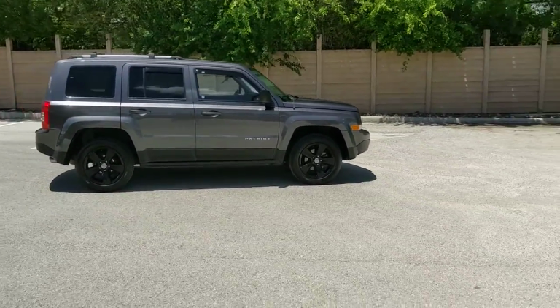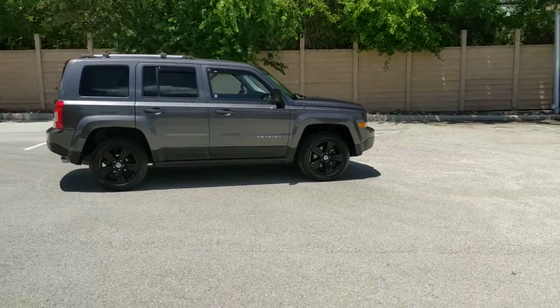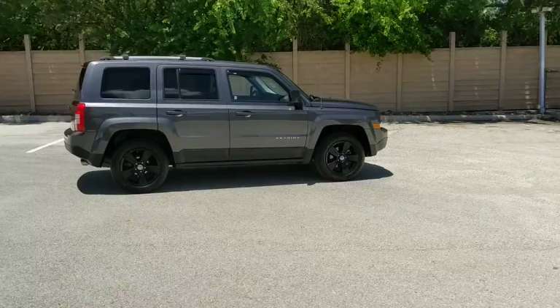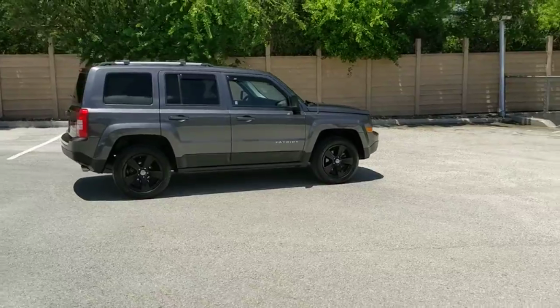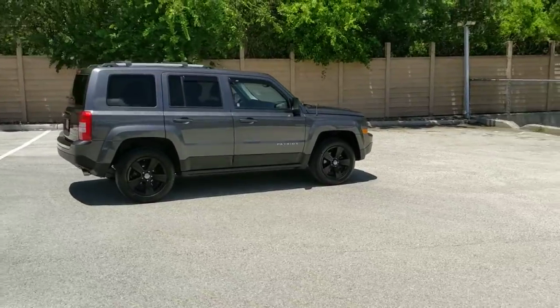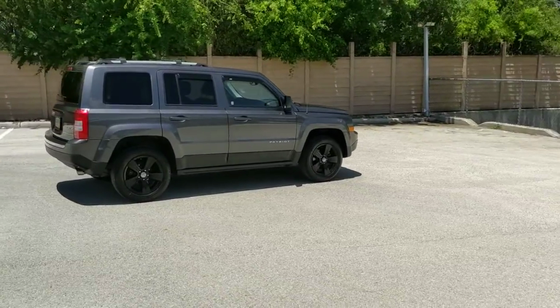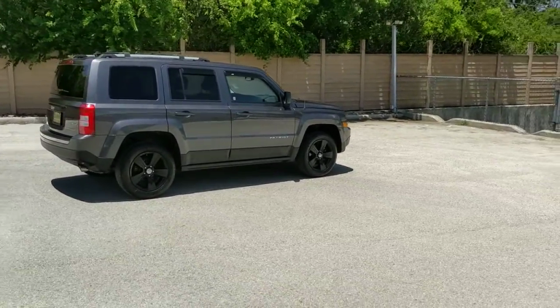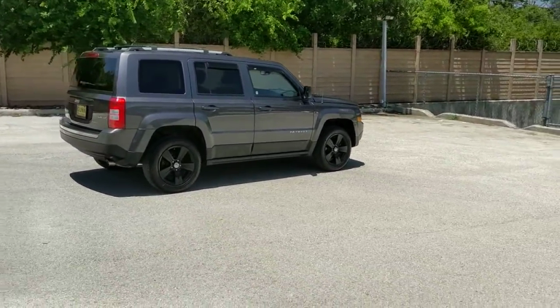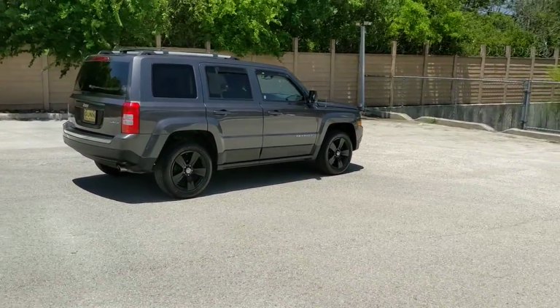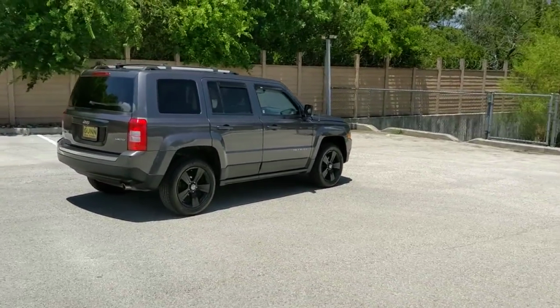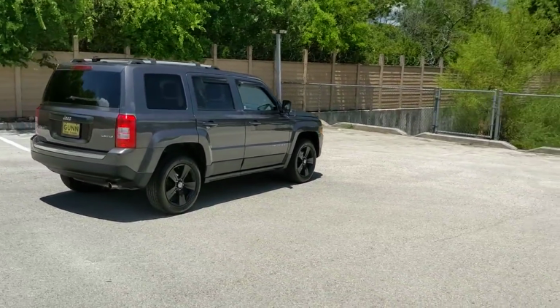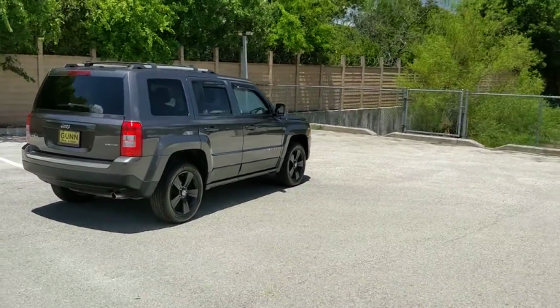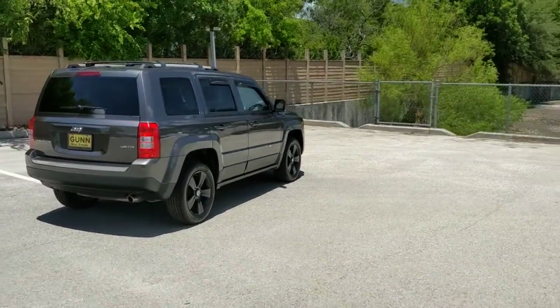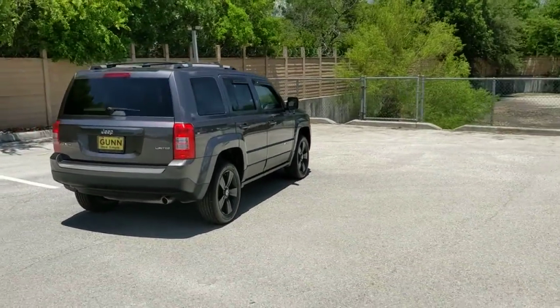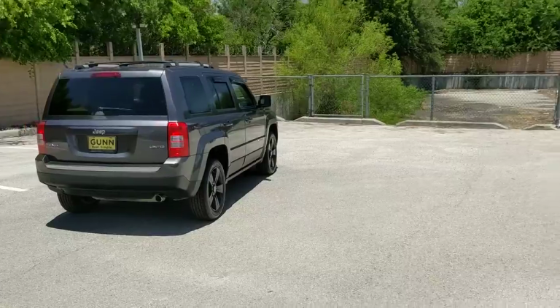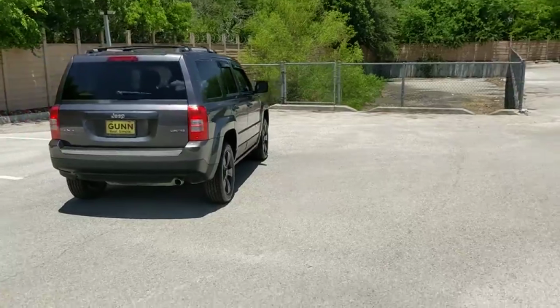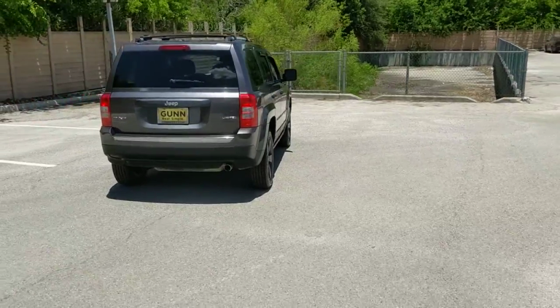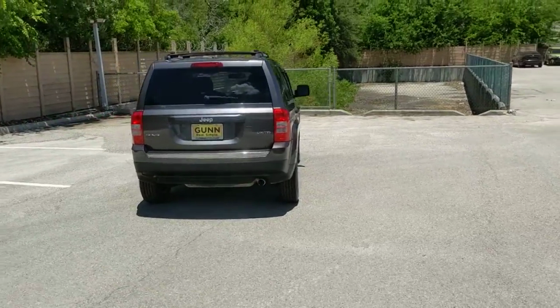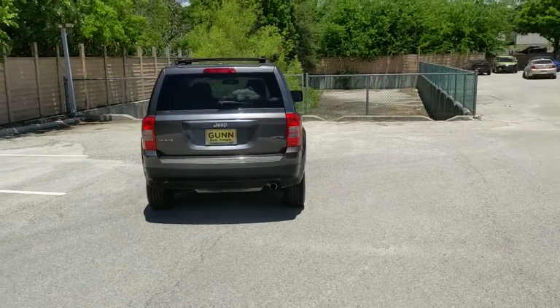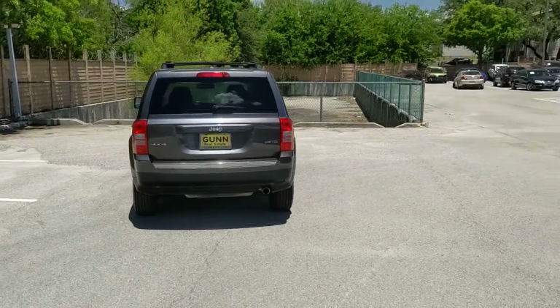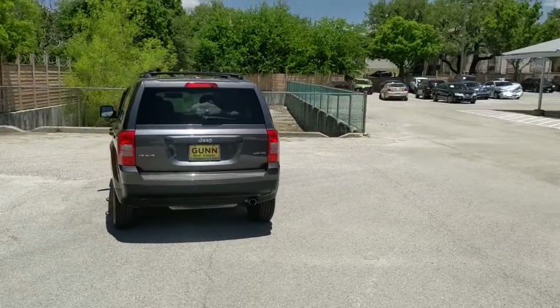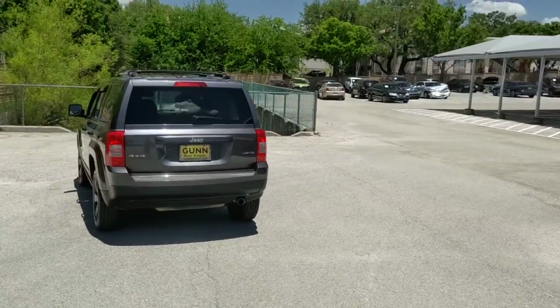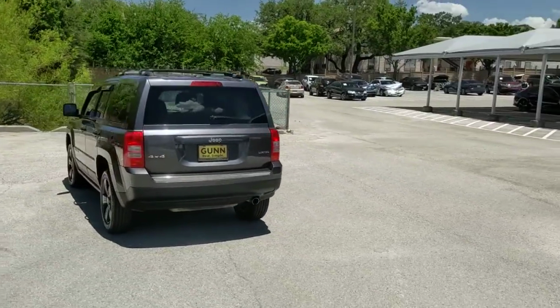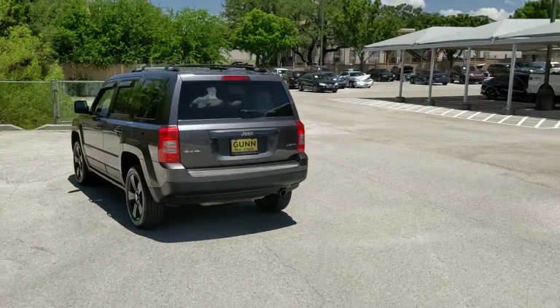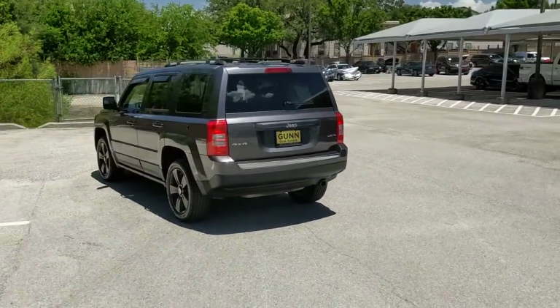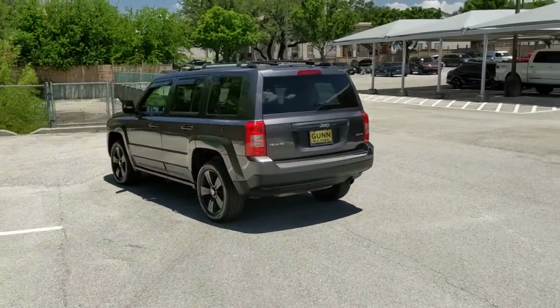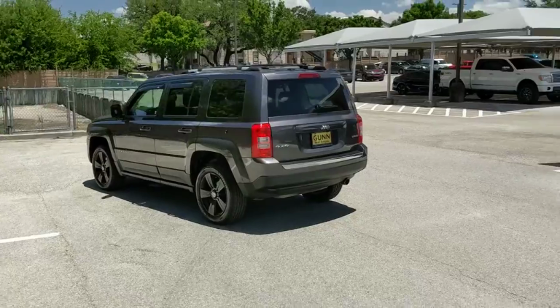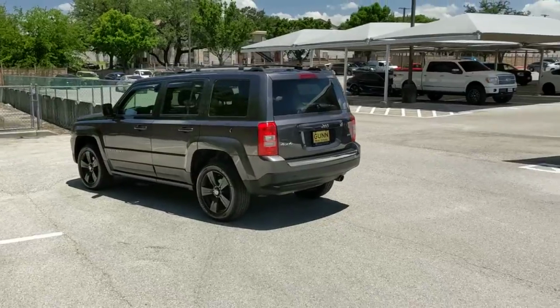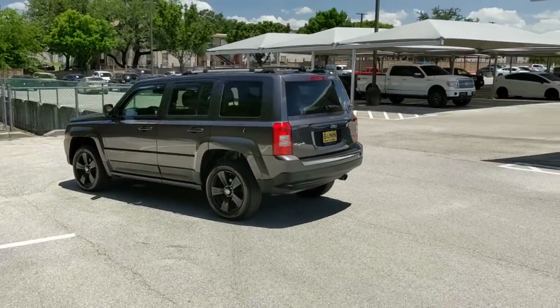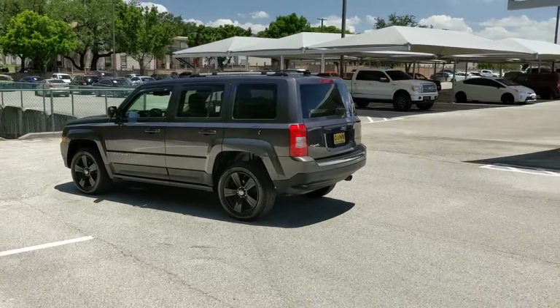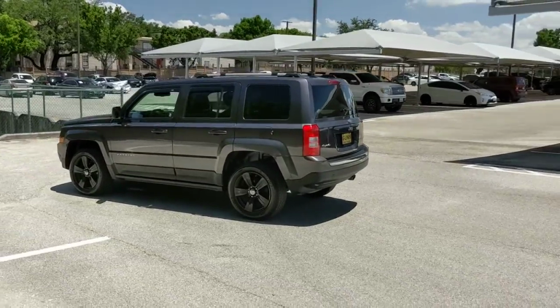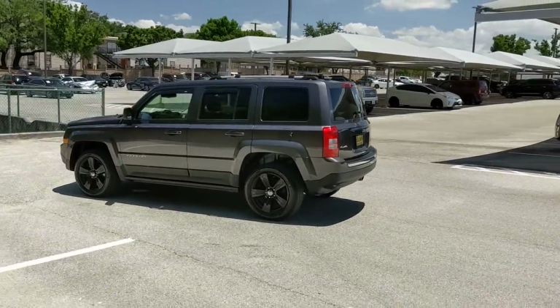Enjoy a view of this handsome Jeep Patriot, the compact SUV with a spacious, comfortable cabin, flexible interior layout, available all-wheel drive, and a classic squared-off styling. These are just some of the great options this vehicle comes with.